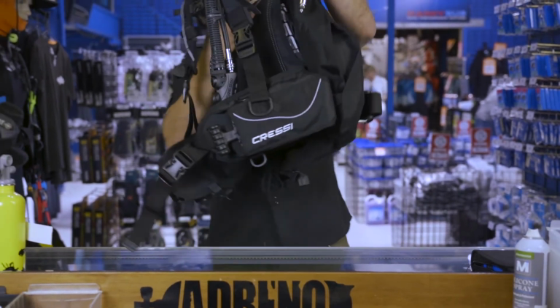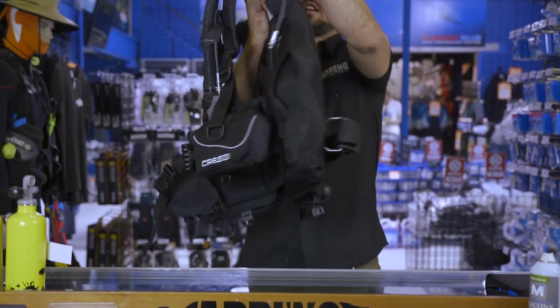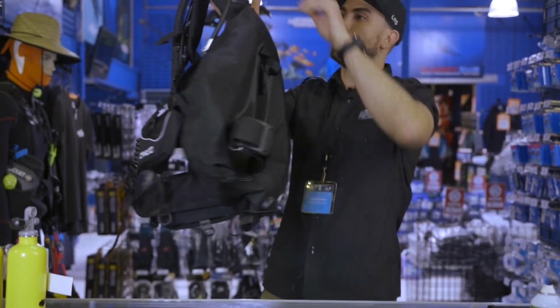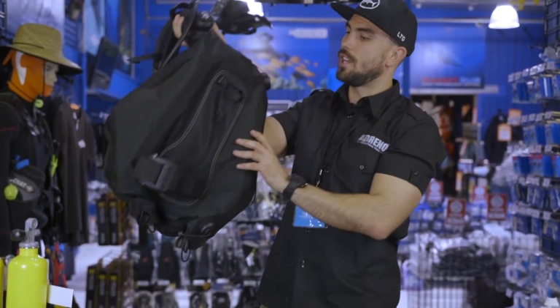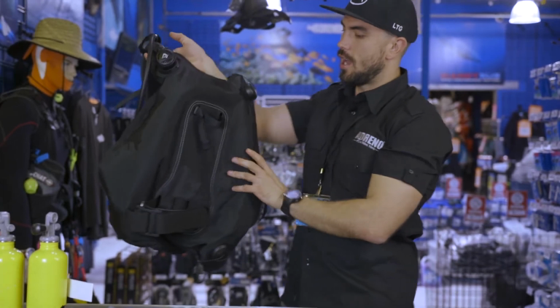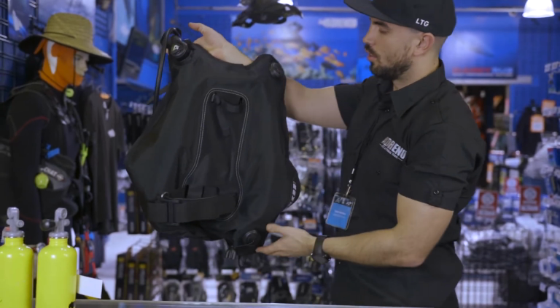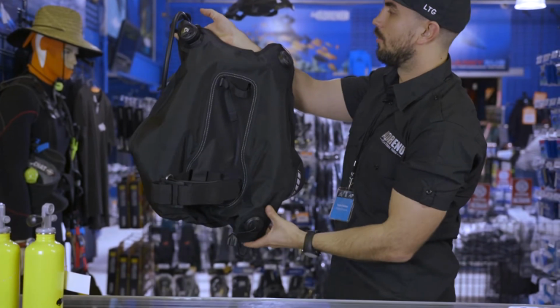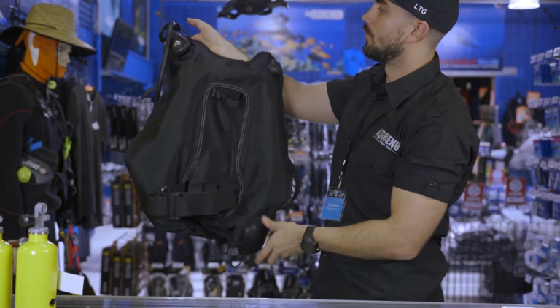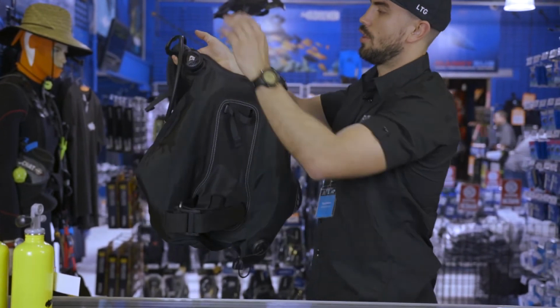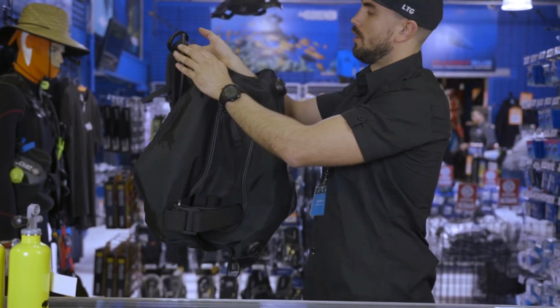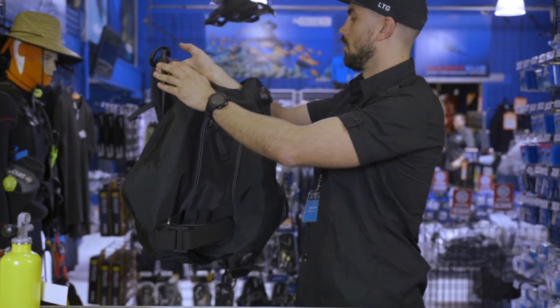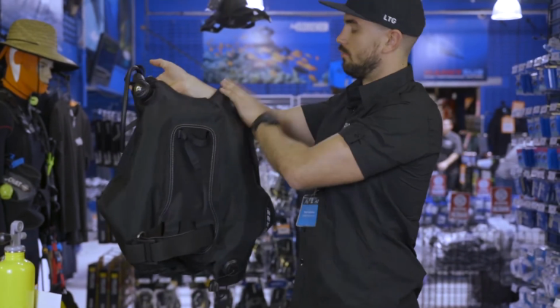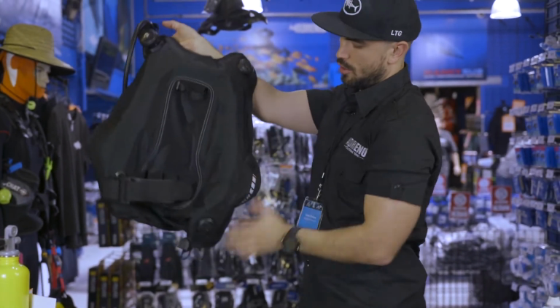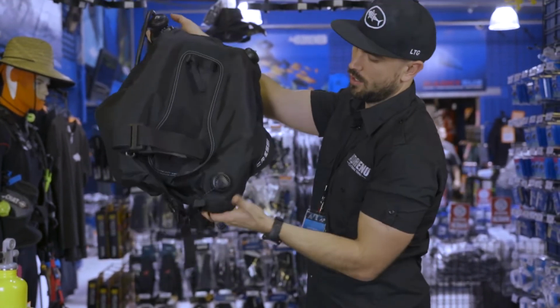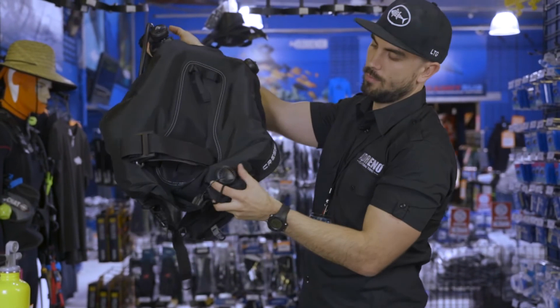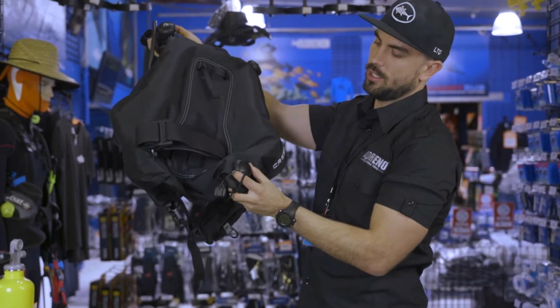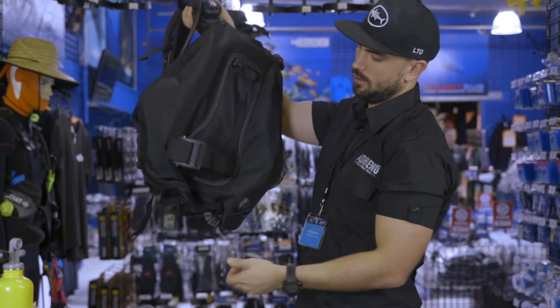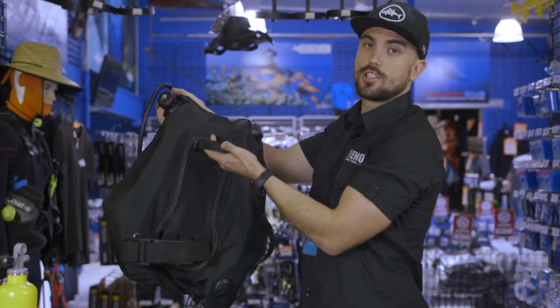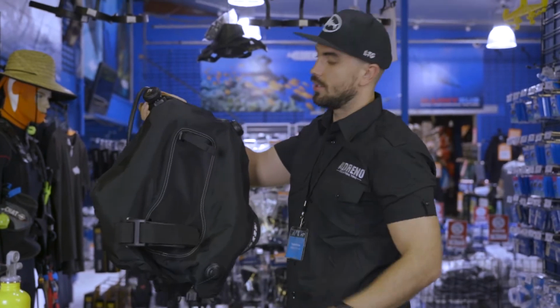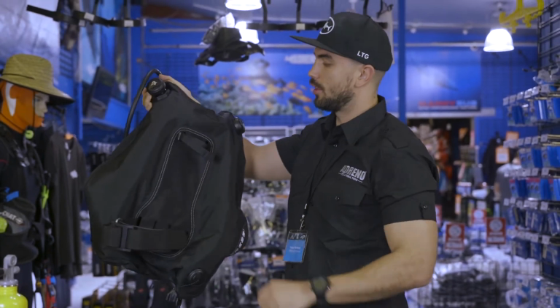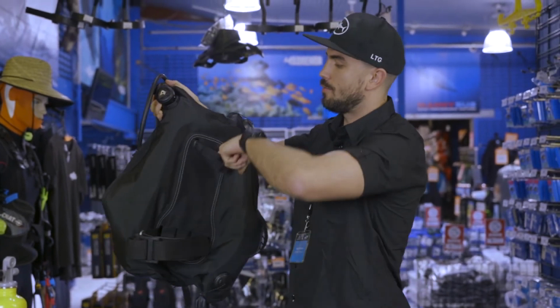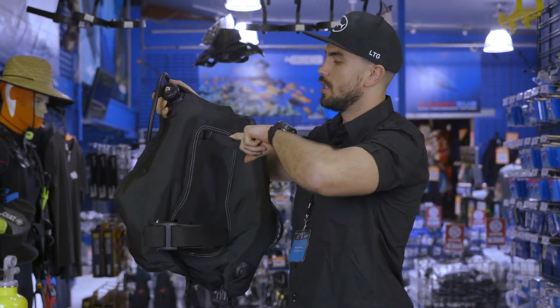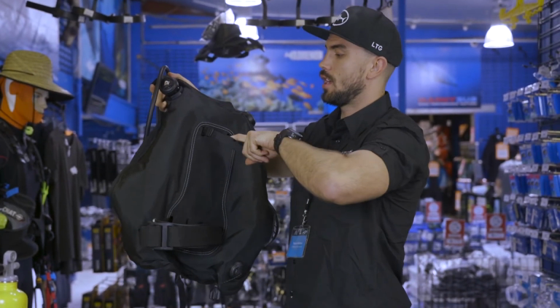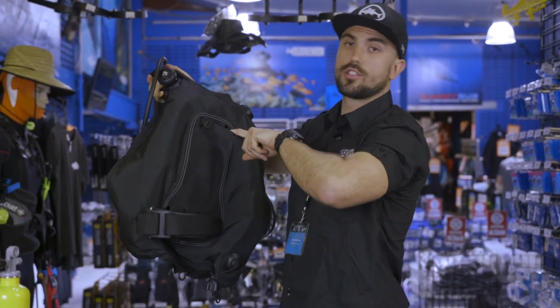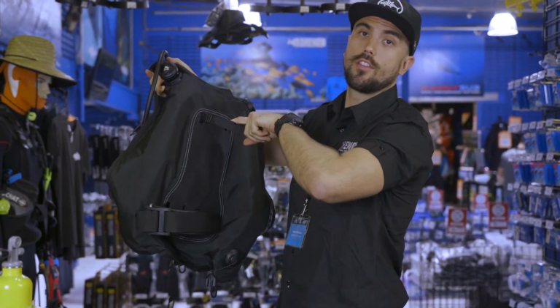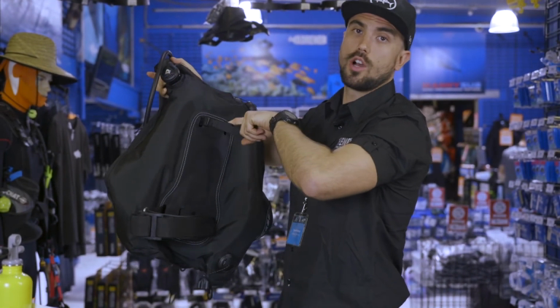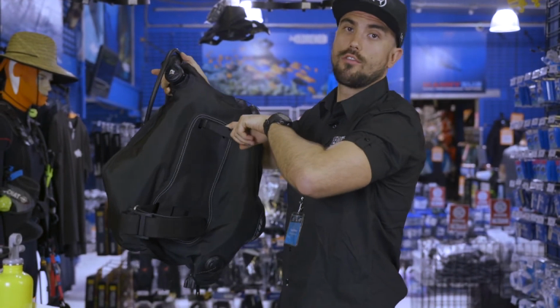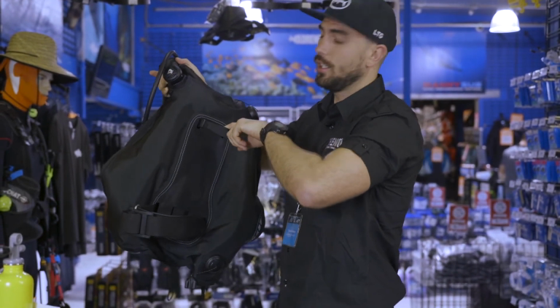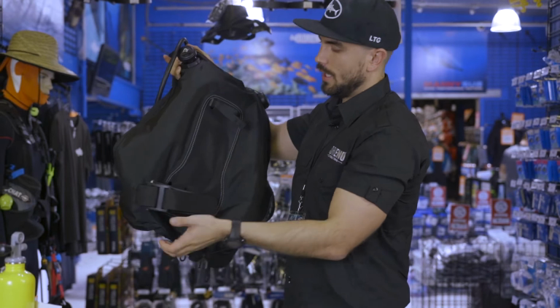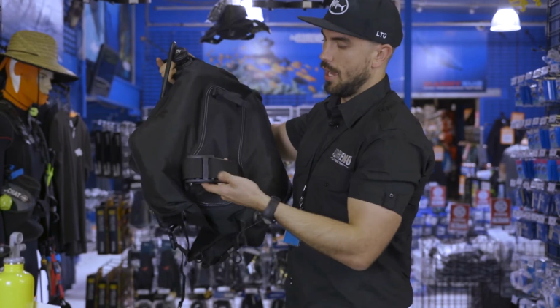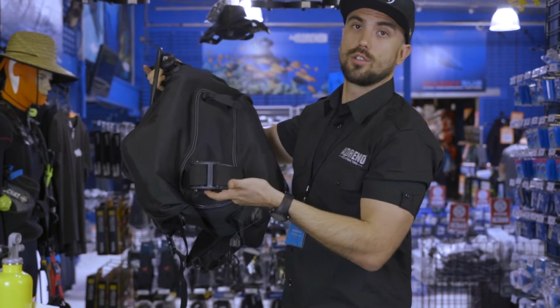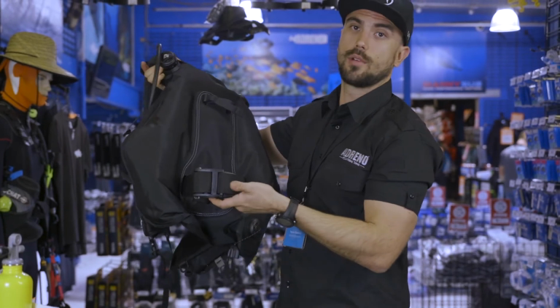On the back here, you can see that it has all the dump valves — both left shoulder, right shoulder, and your right butt cheek. You can also see that it has the tank locator on the back, so that's built to go around the top of your tank, and just a single tank band.